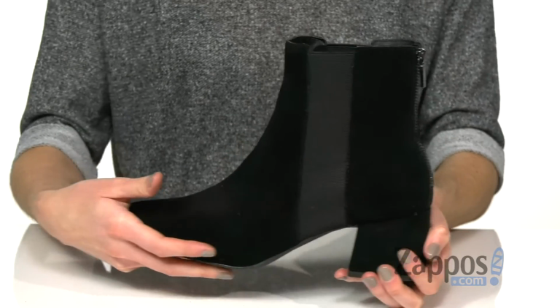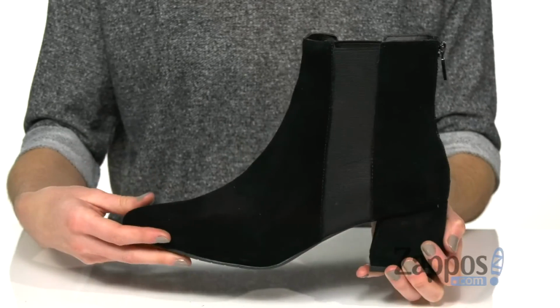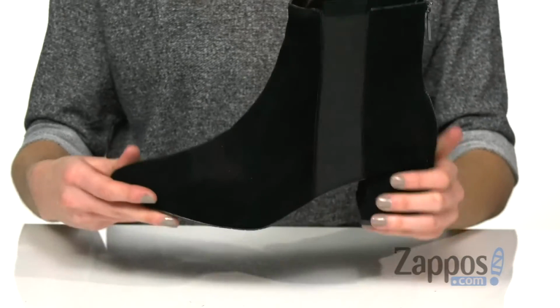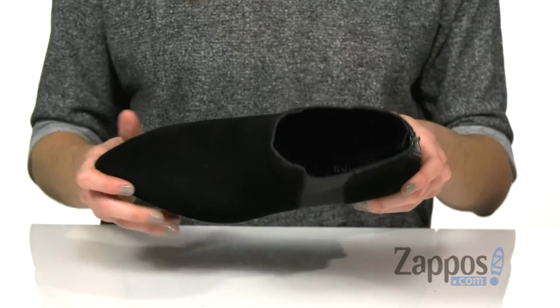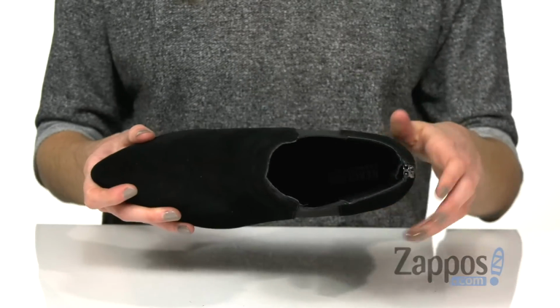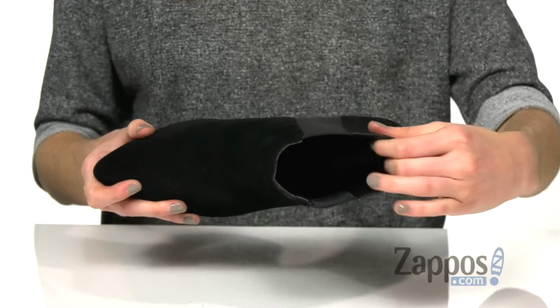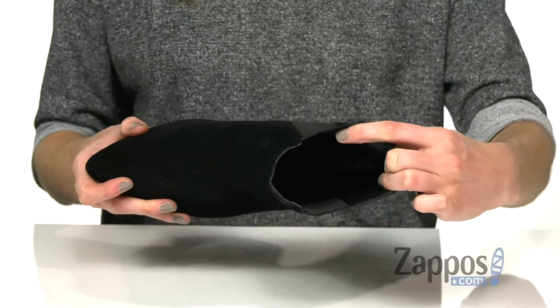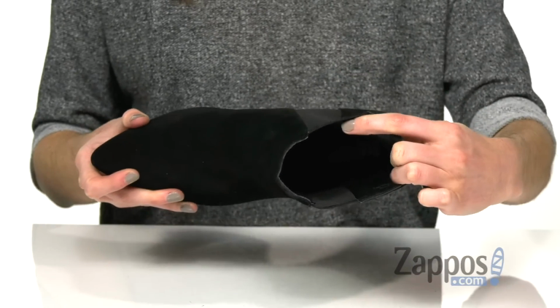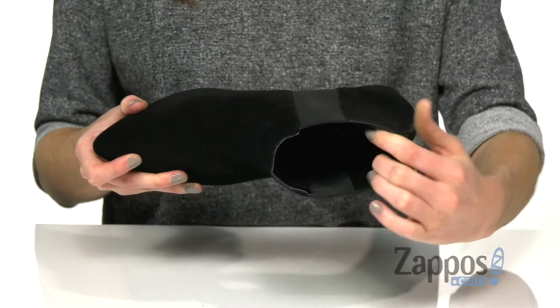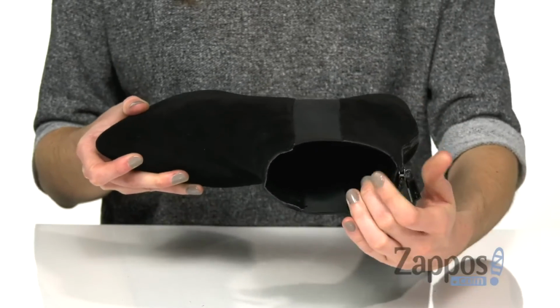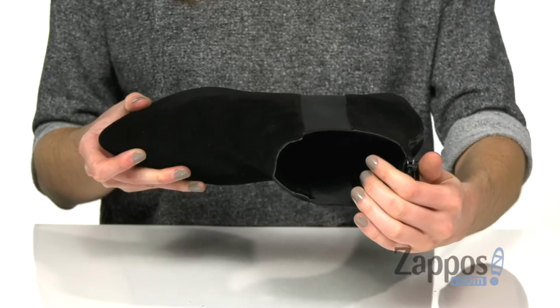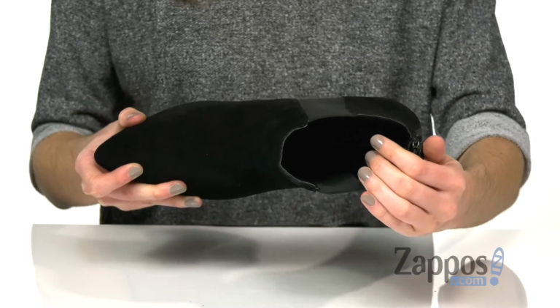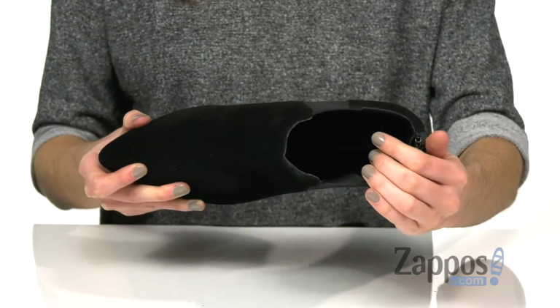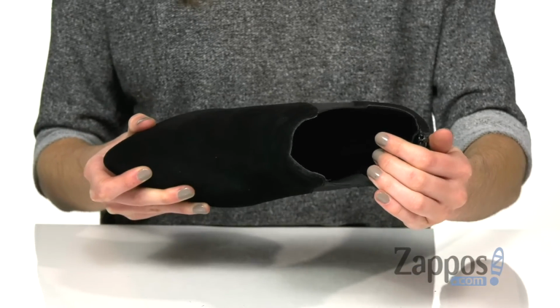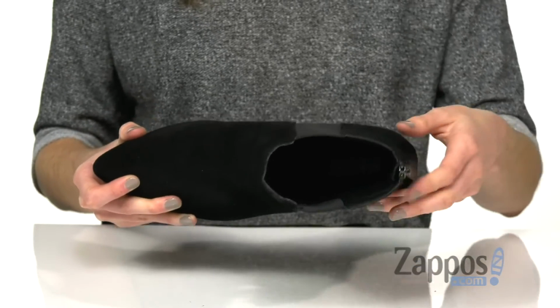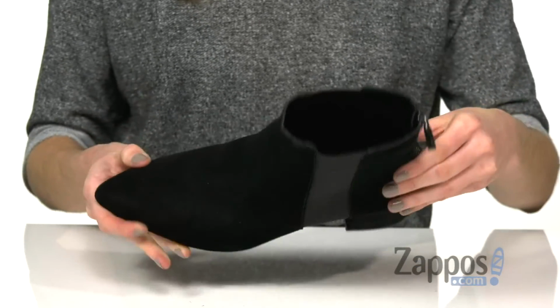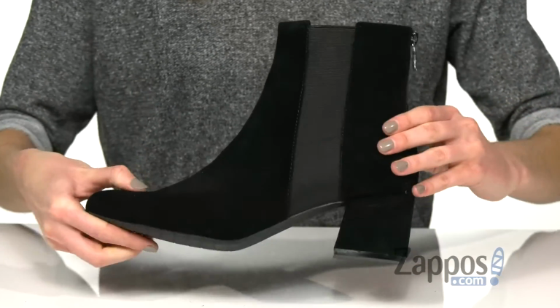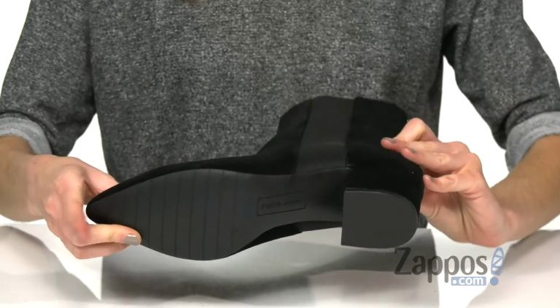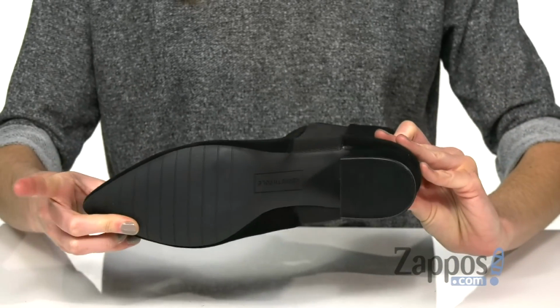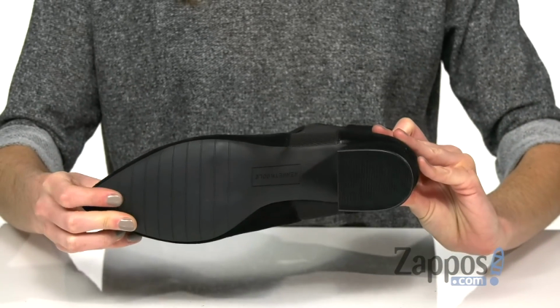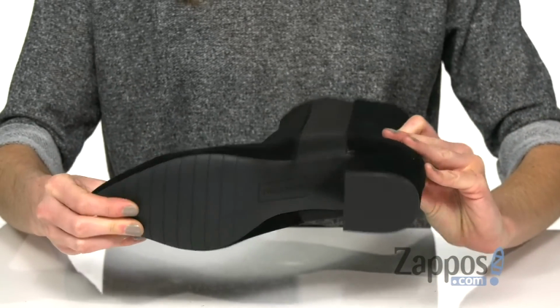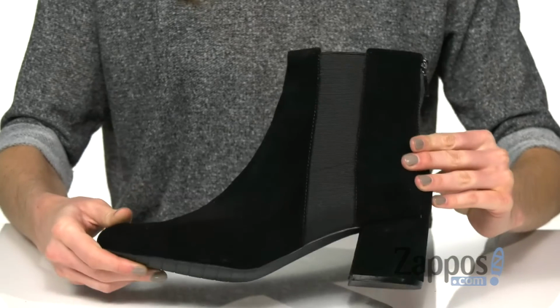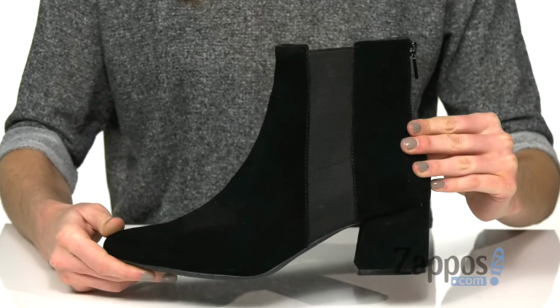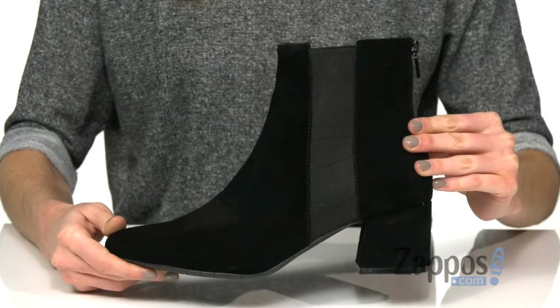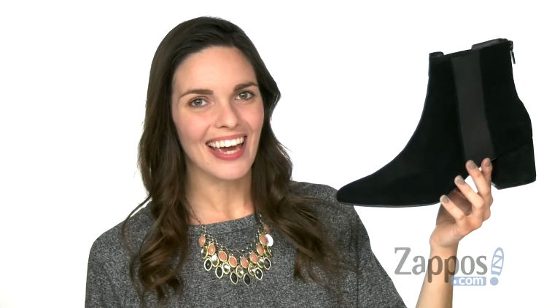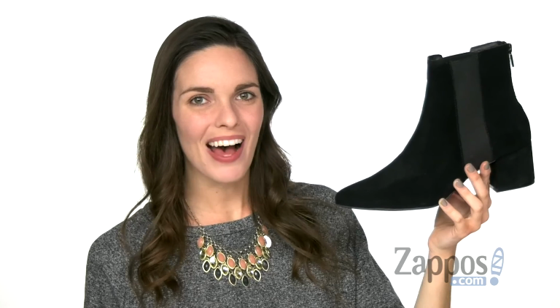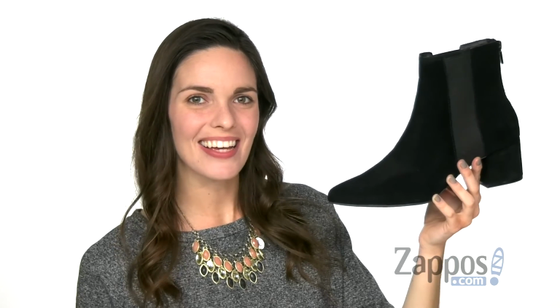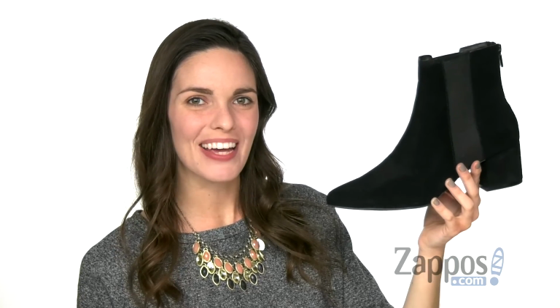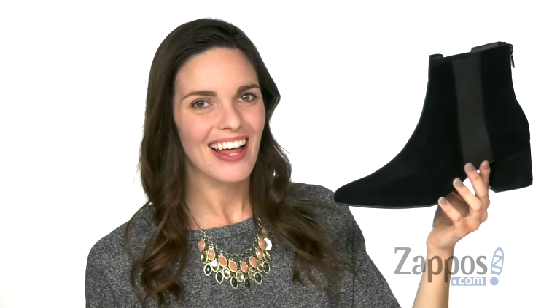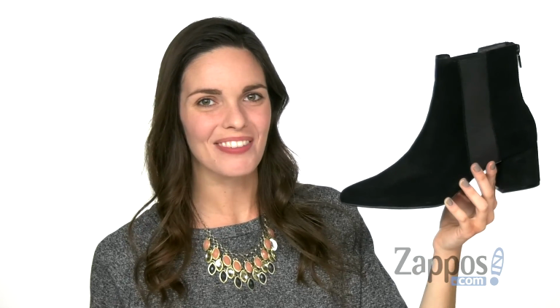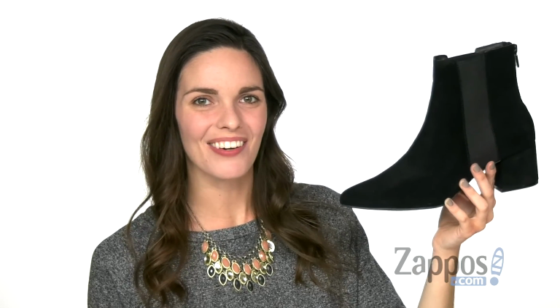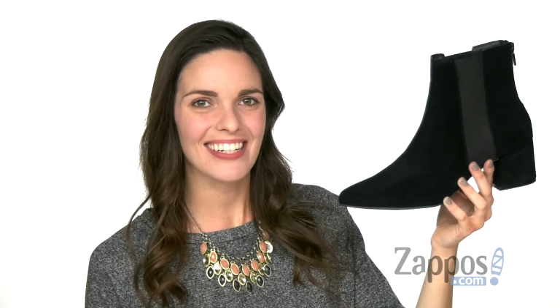A wrapped block heel gives you a two-inch boost. Inside is a smooth textile lining and a lightly padded footbed for a comfortable fit, all on top of a textured outsole for grip. Kick butt in these booties — they're from Kenneth Cole Reaction.